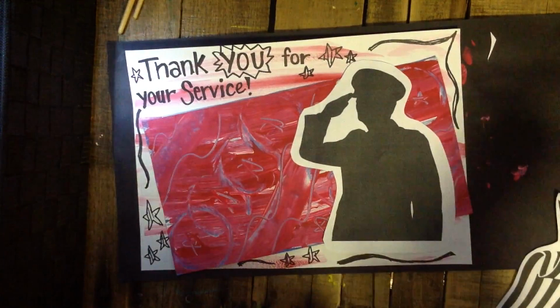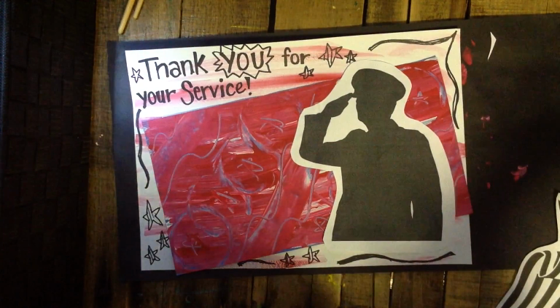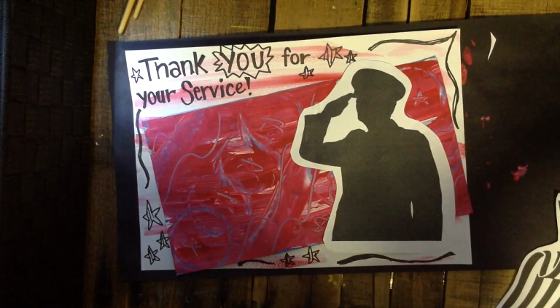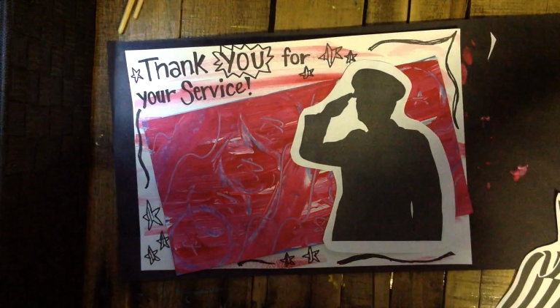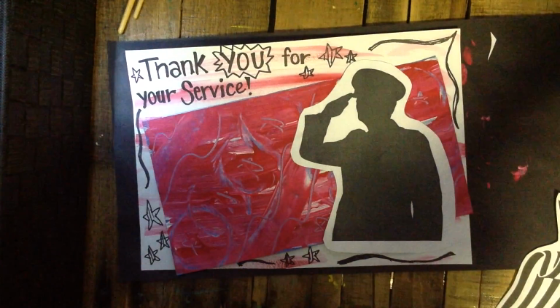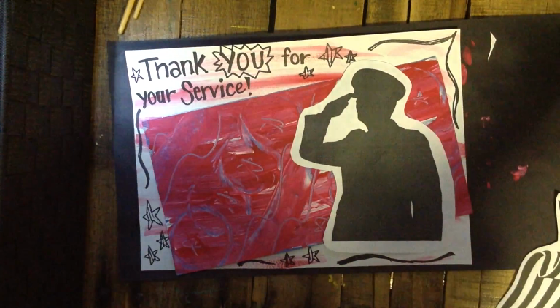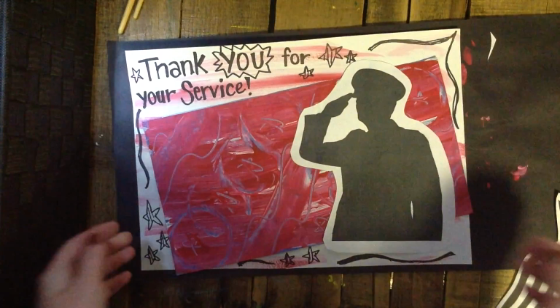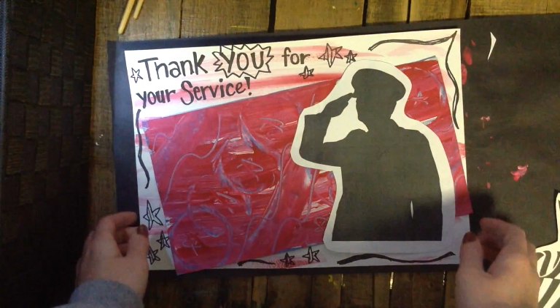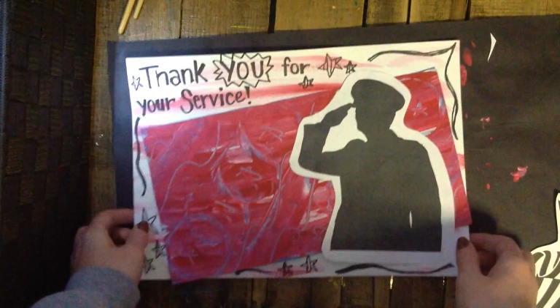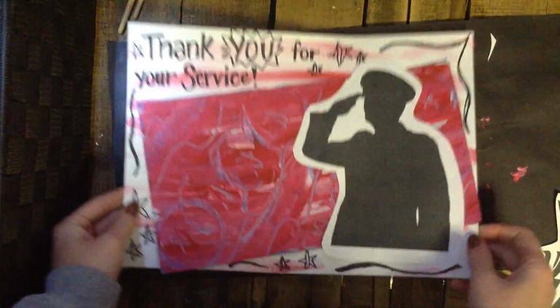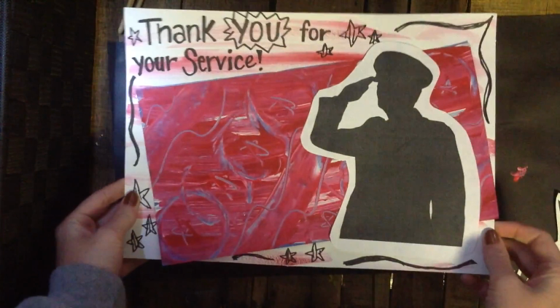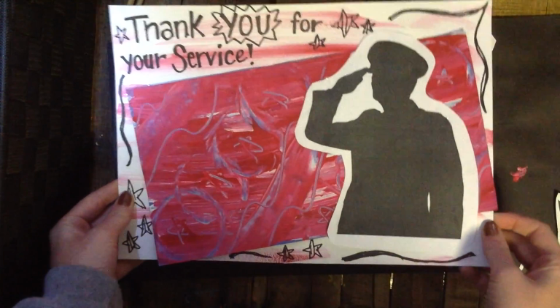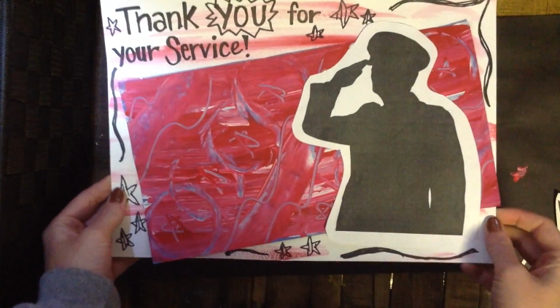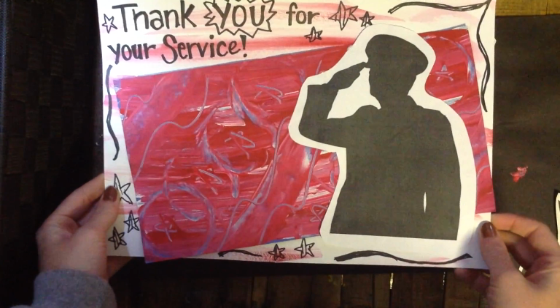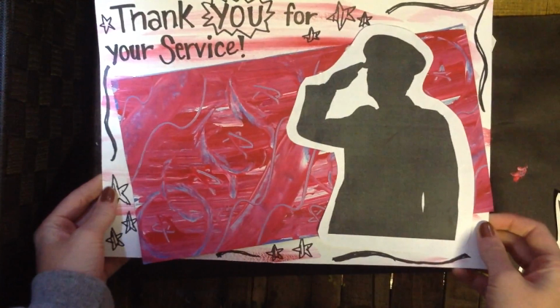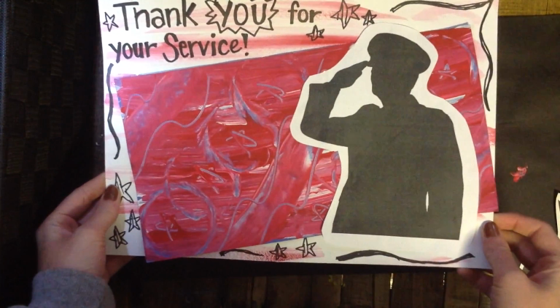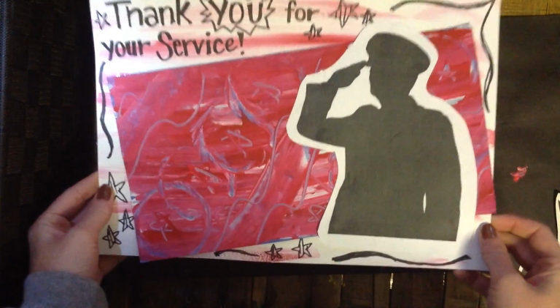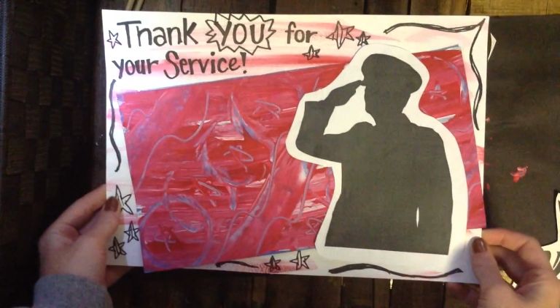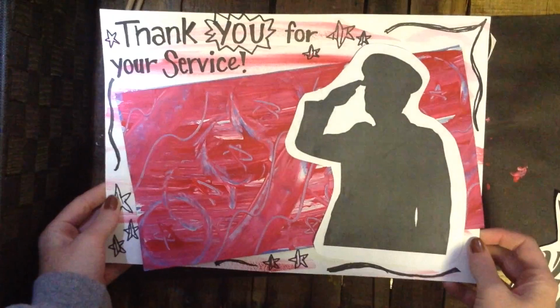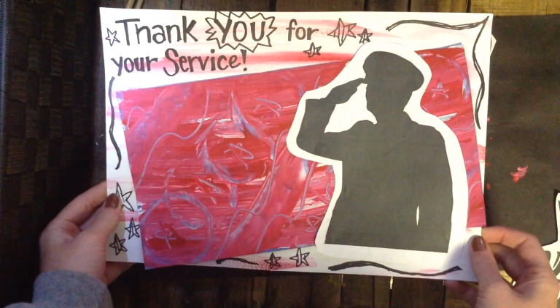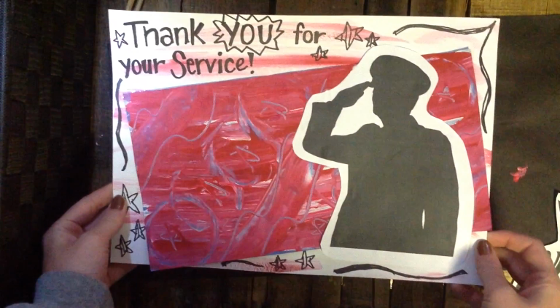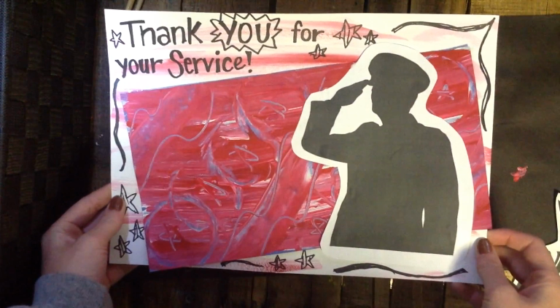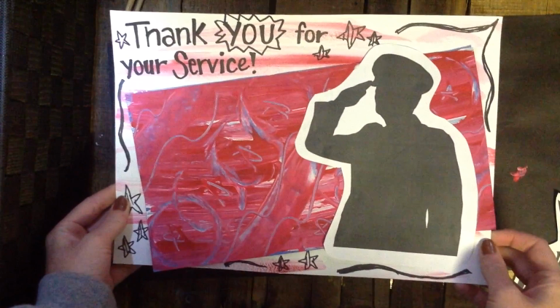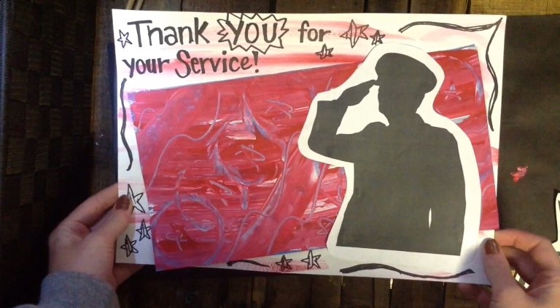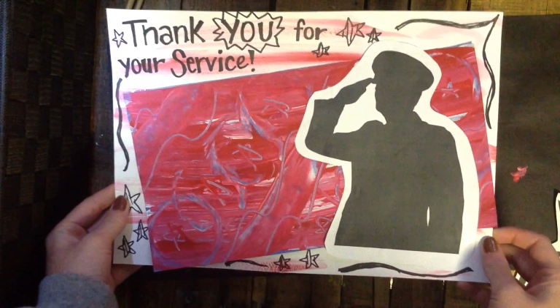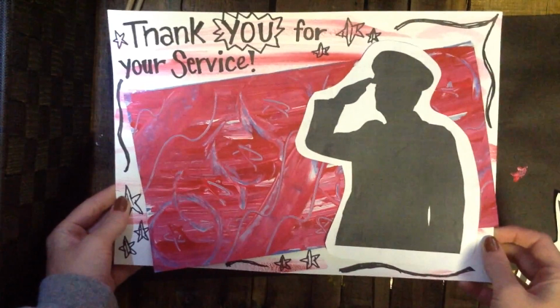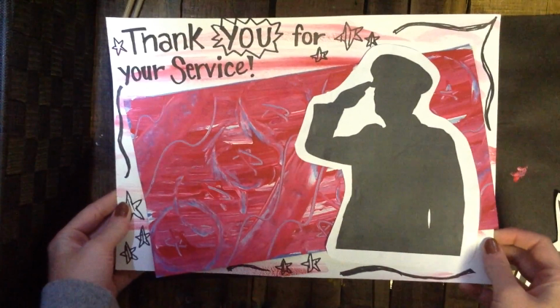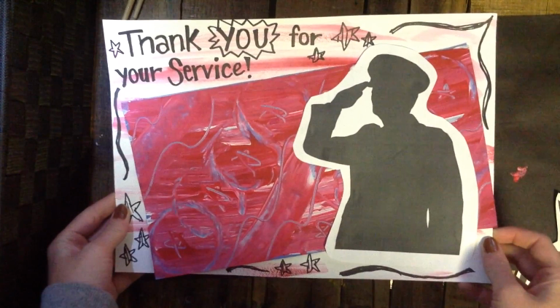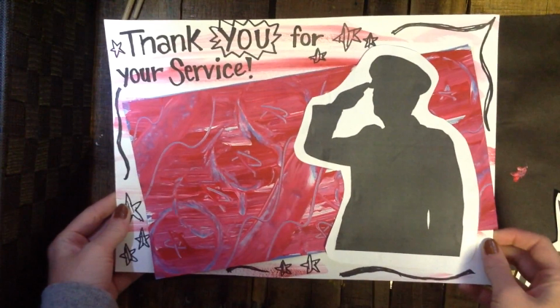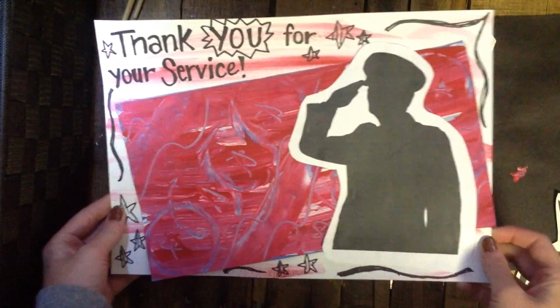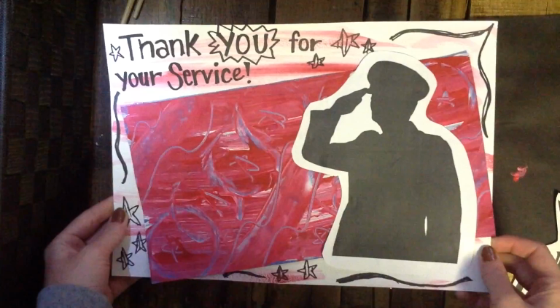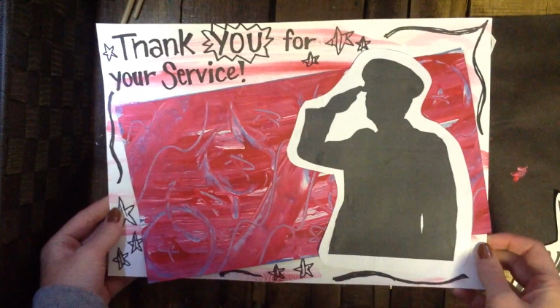Now that everything is on here, your Veterans Day project is finished. Make sure you get your name on it — at least on the back, if not on the front as well — first and last name and class code. Good luck!